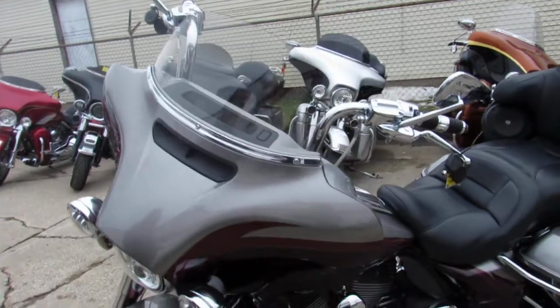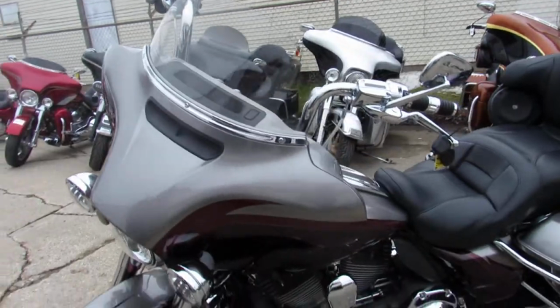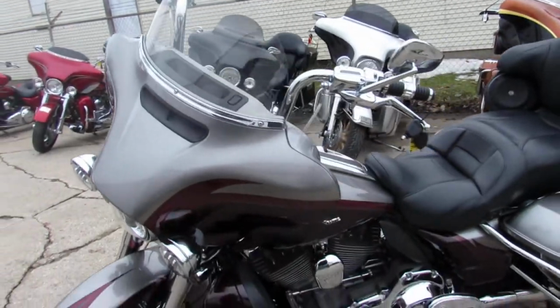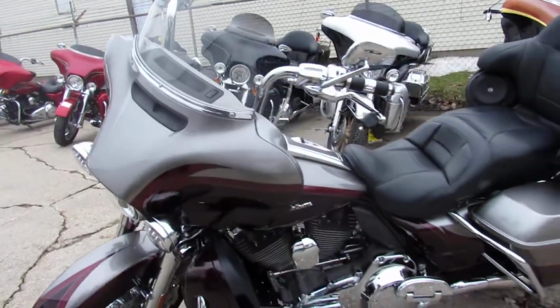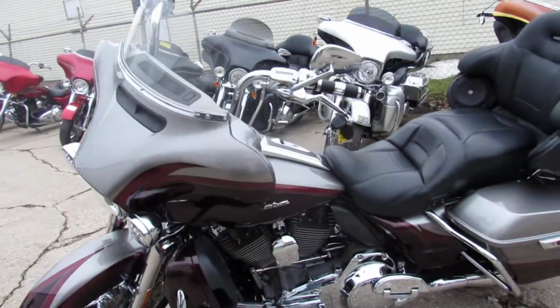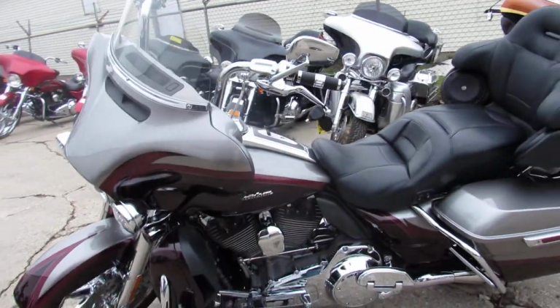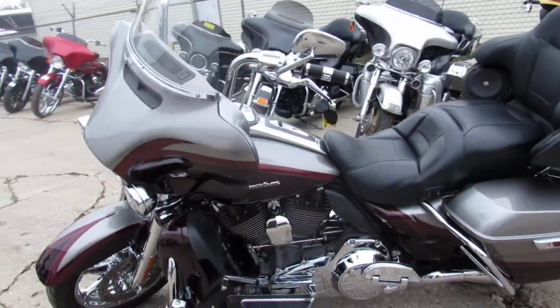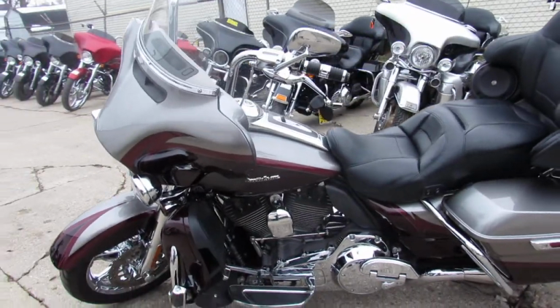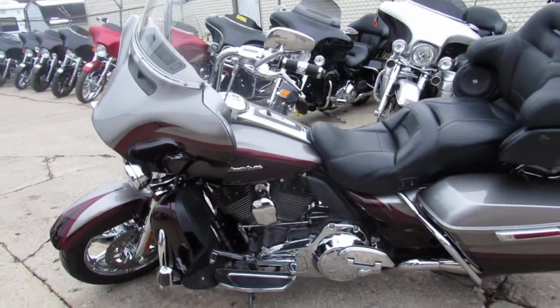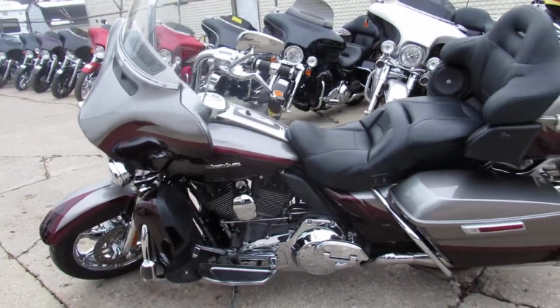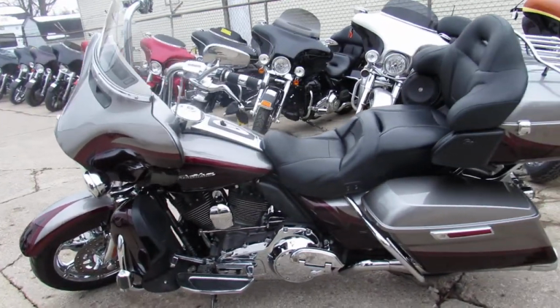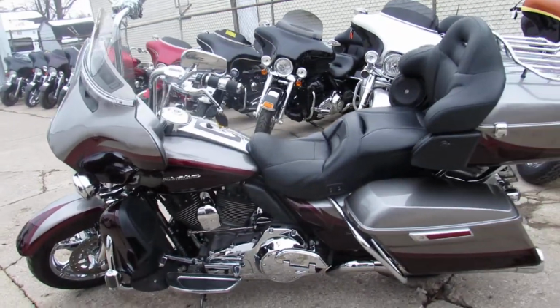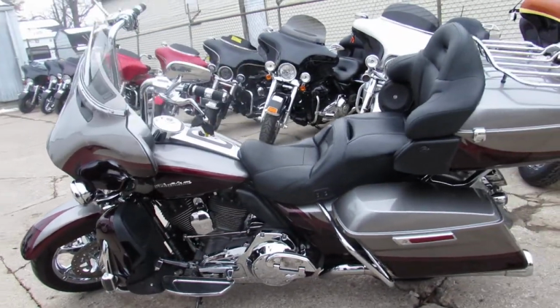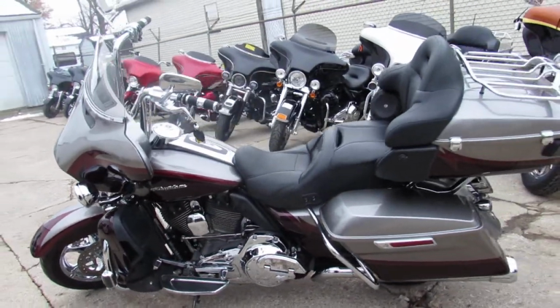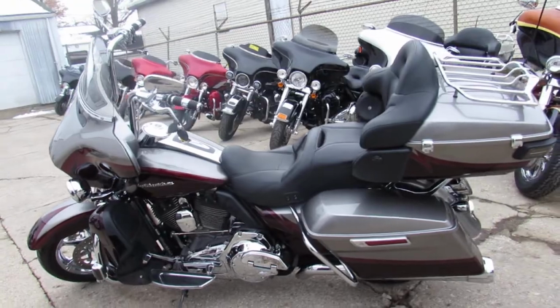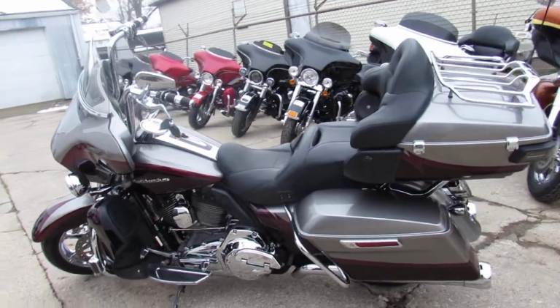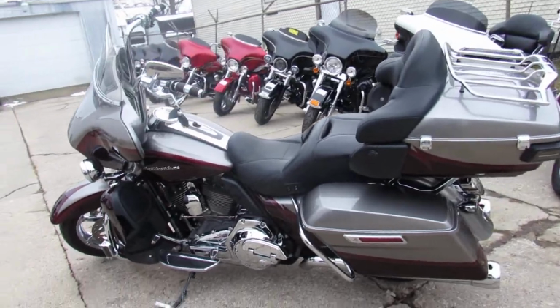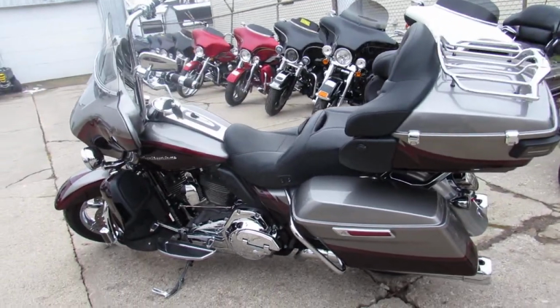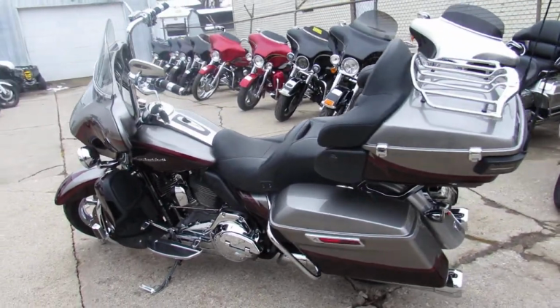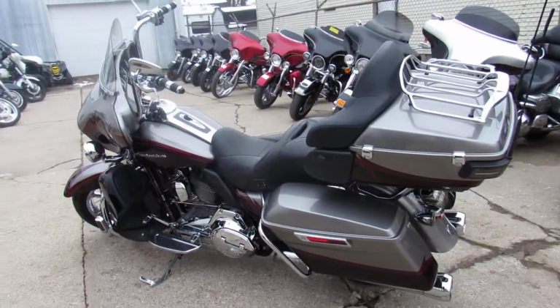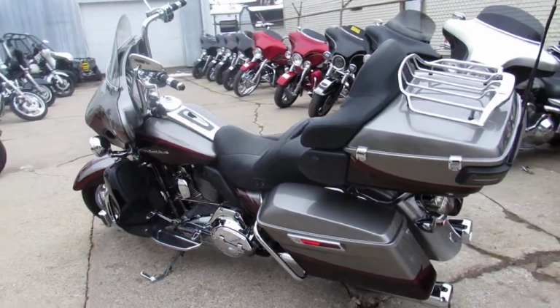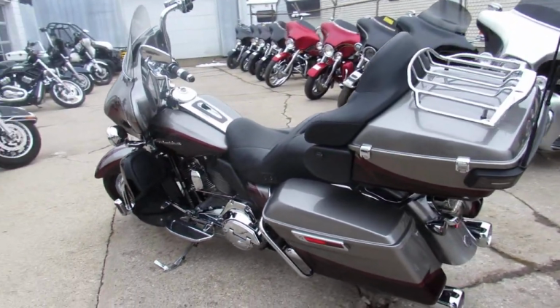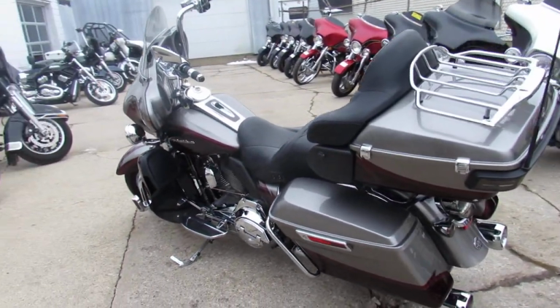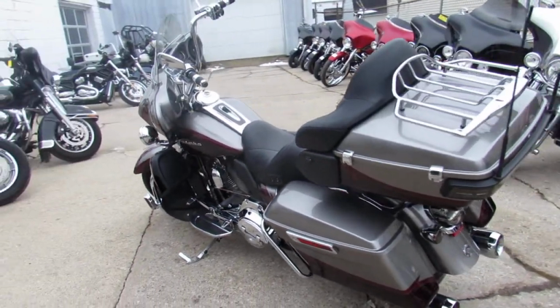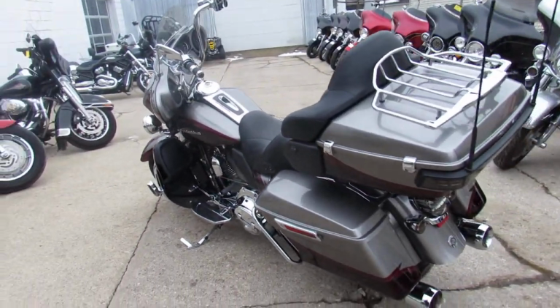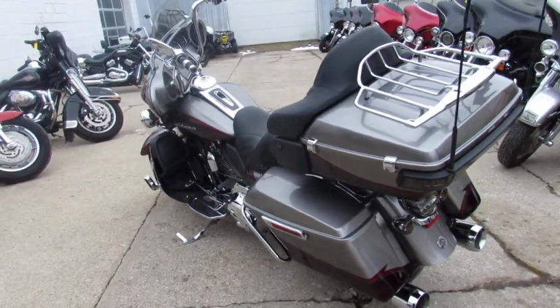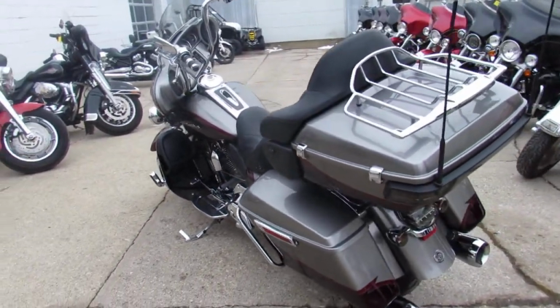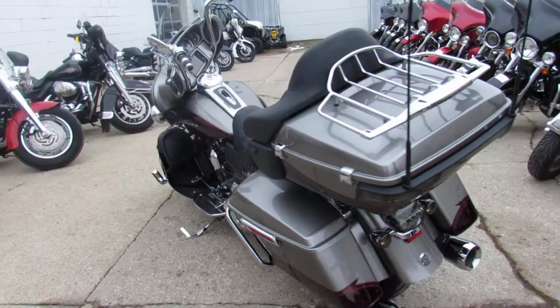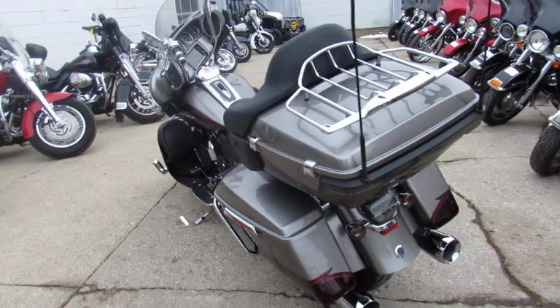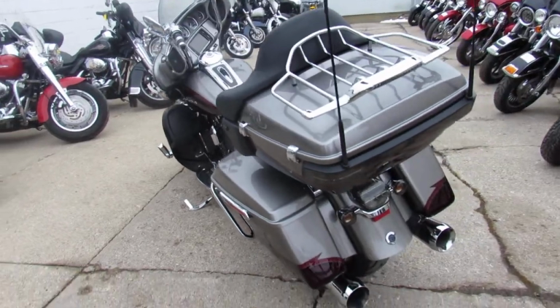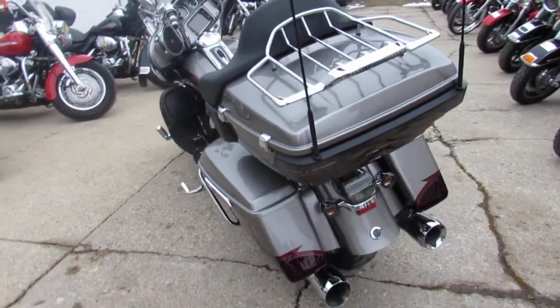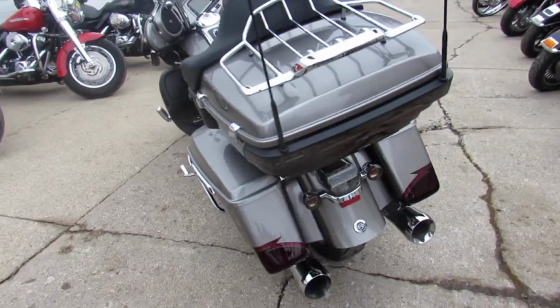Say that three times fast. Two-tone paint, 2015 CVO, sold for over $40,000 new. This one's got the 110-inch Screamin' Eagle motor, Screamin' Eagle air intake, and the Crusher exhaust.